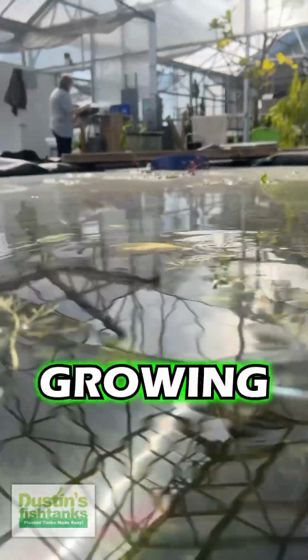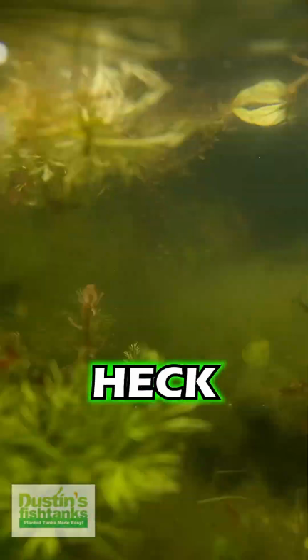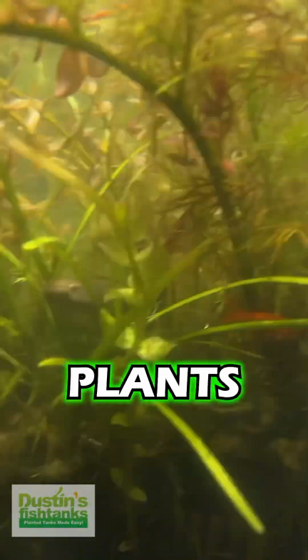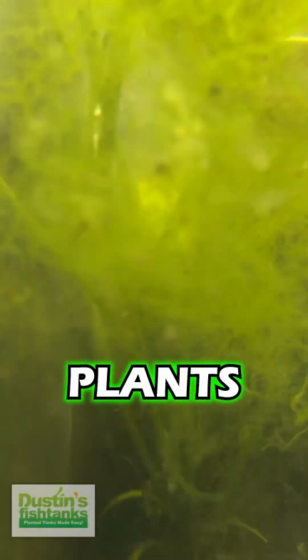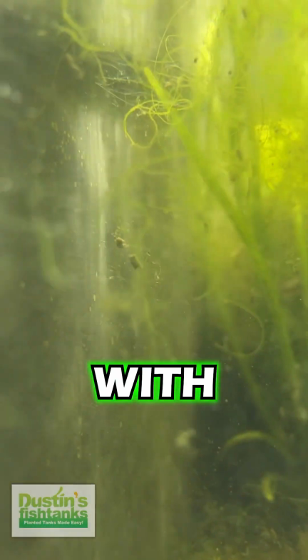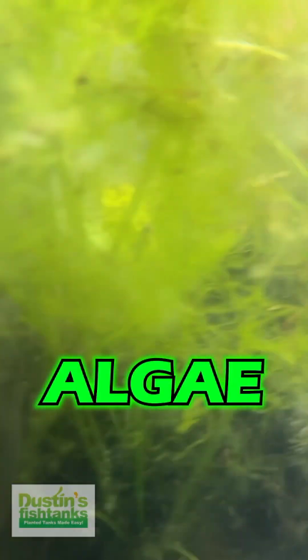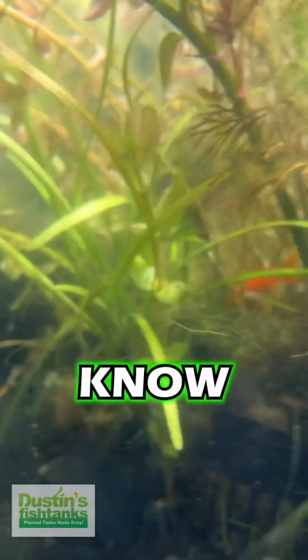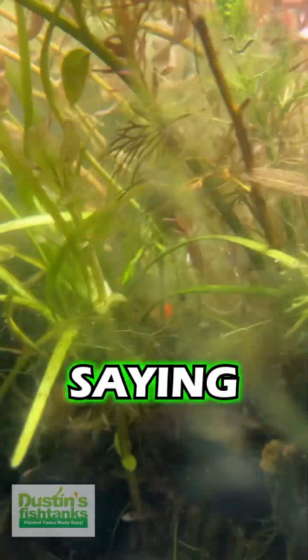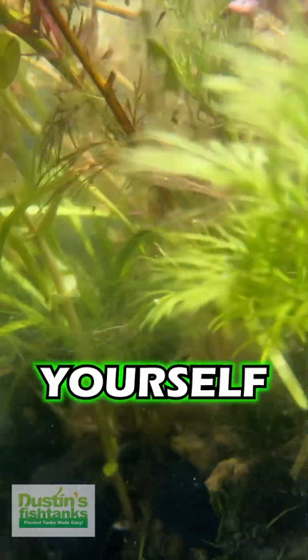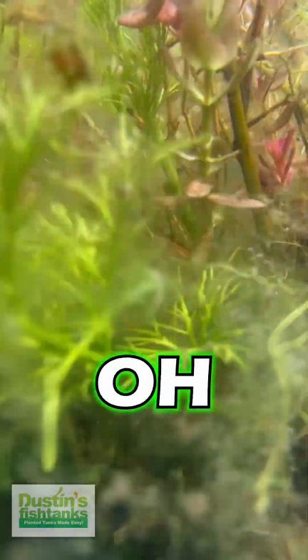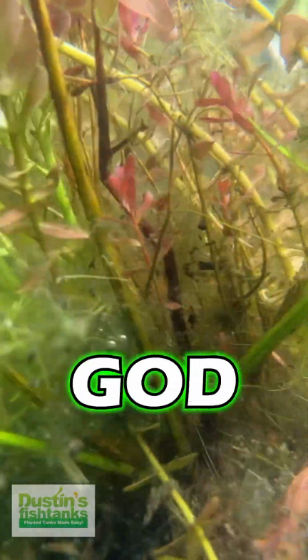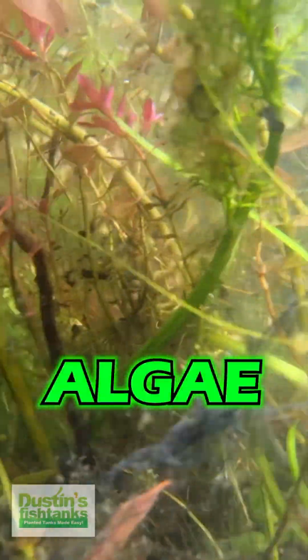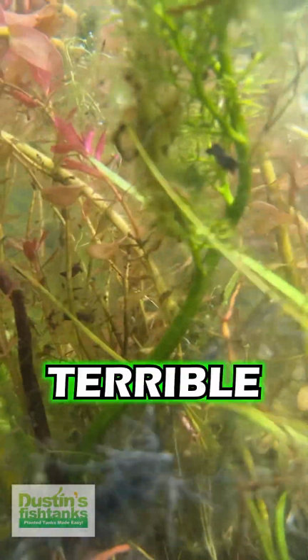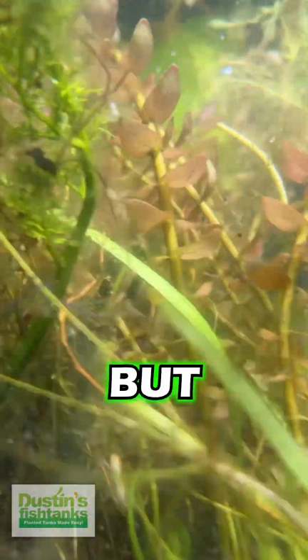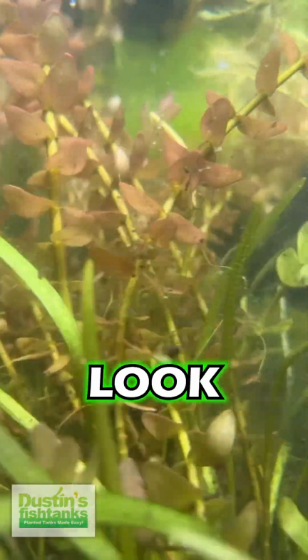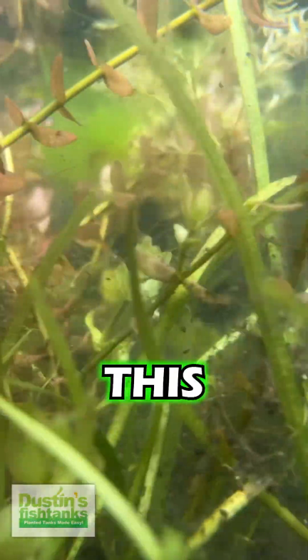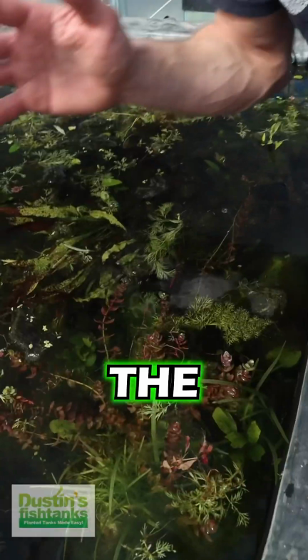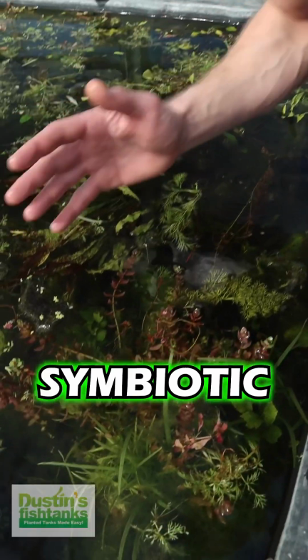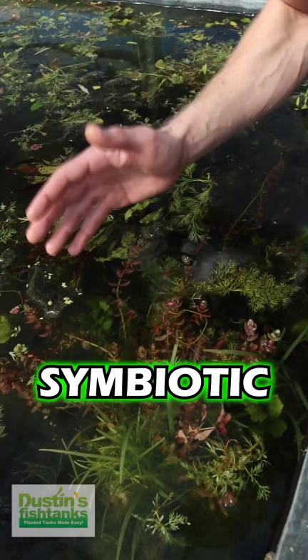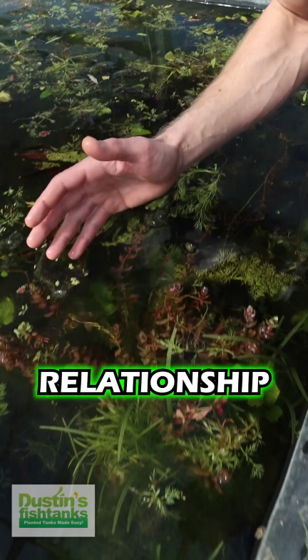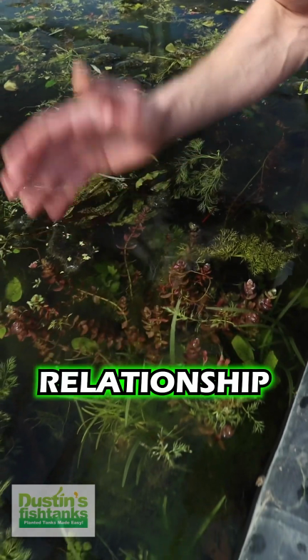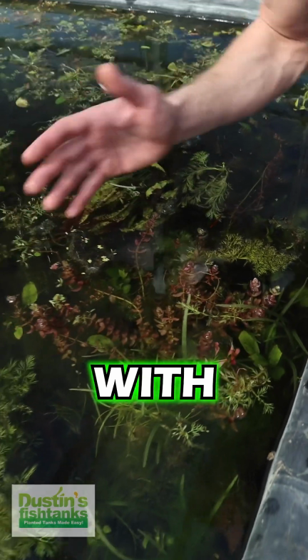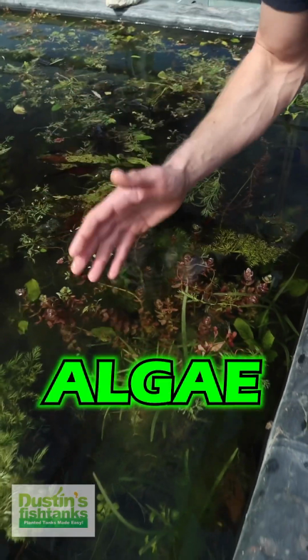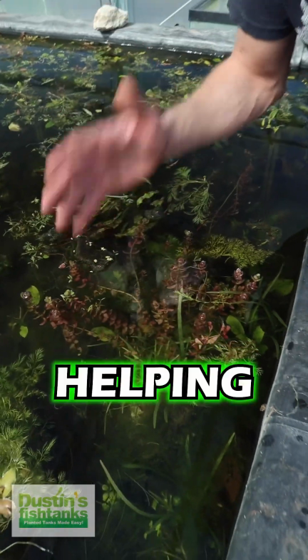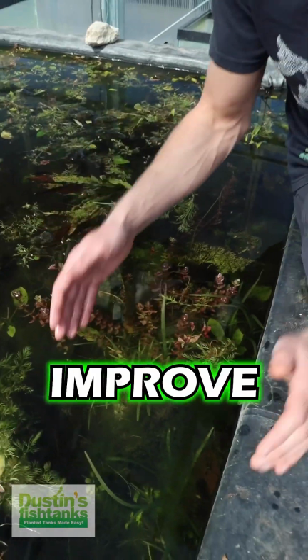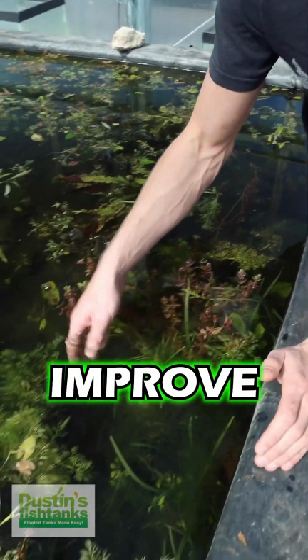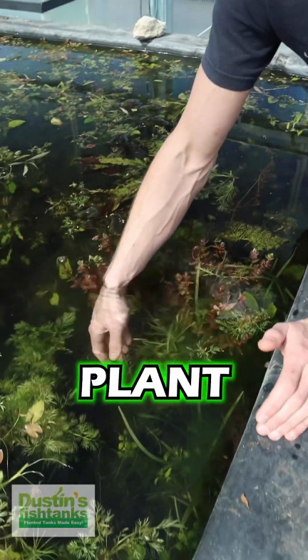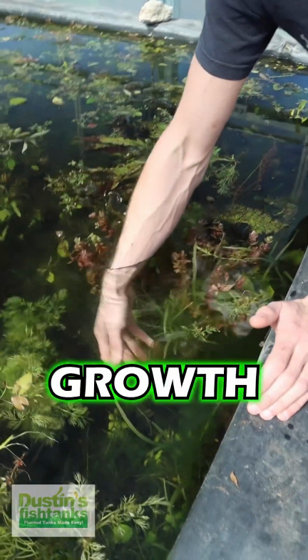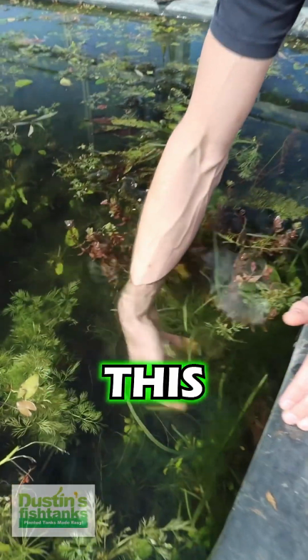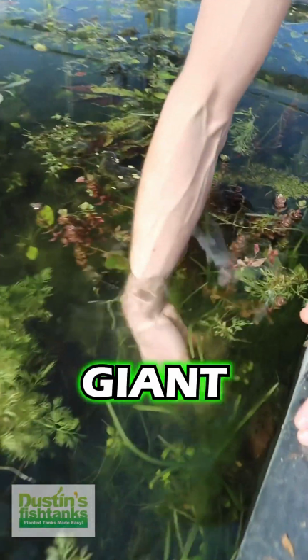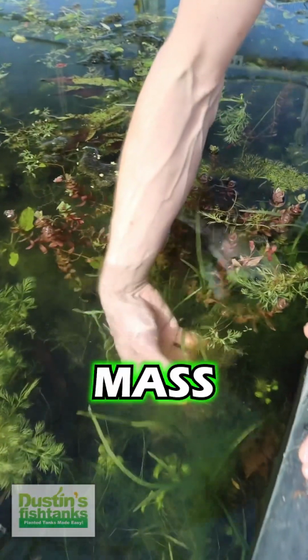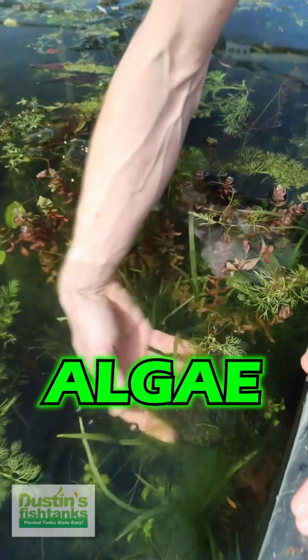We're growing the heck out of plants with algae, and I know what you're saying to yourself: 'Oh my god, algae is terrible!' But look at this. The symbiotic relationship with algae is helping improve plant growth. This is a giant mass of algae.